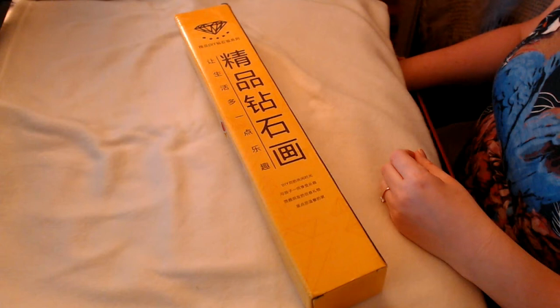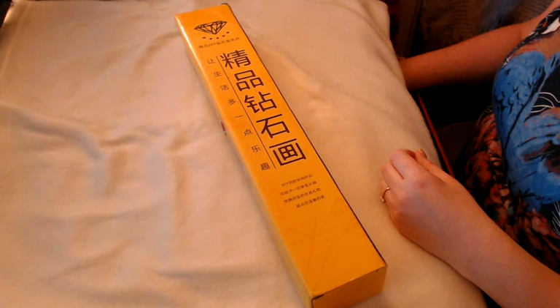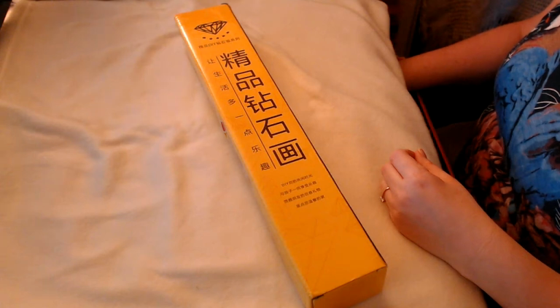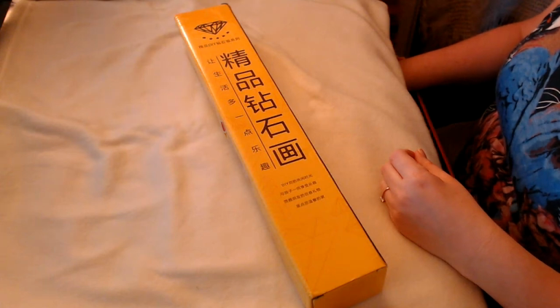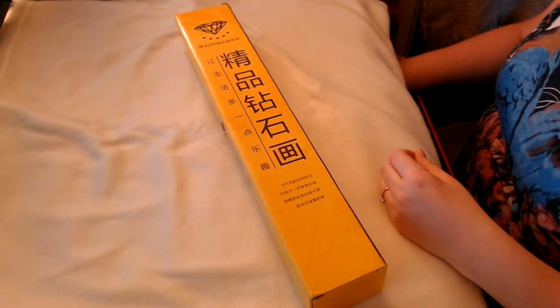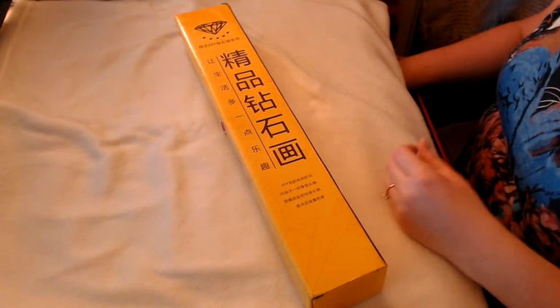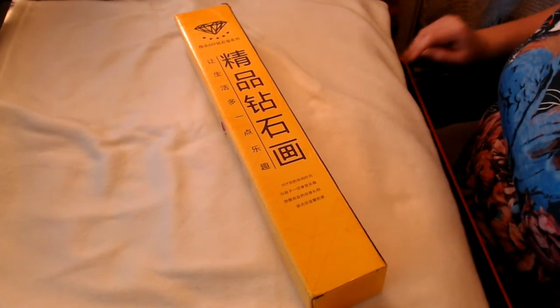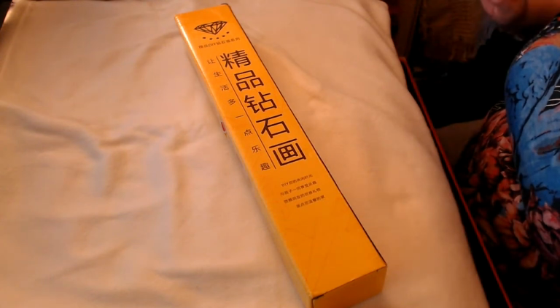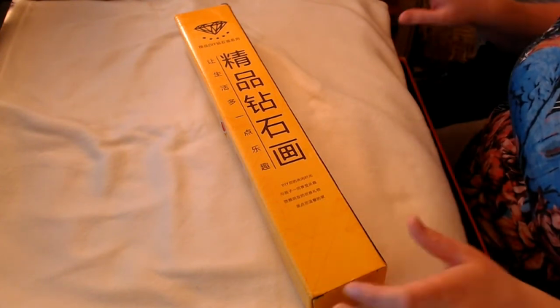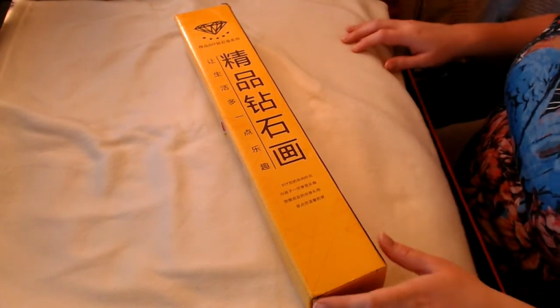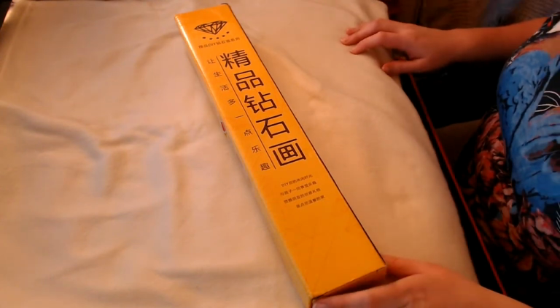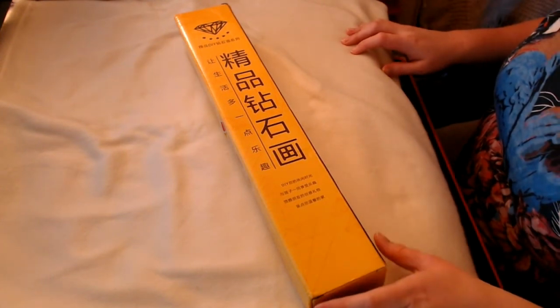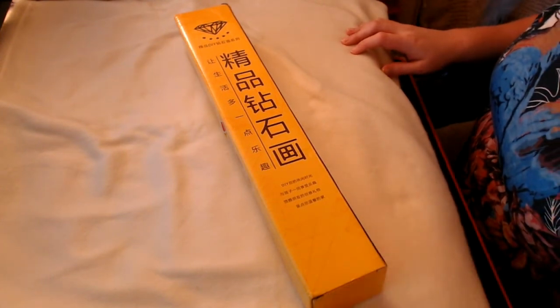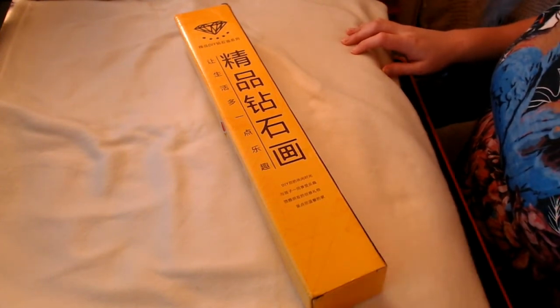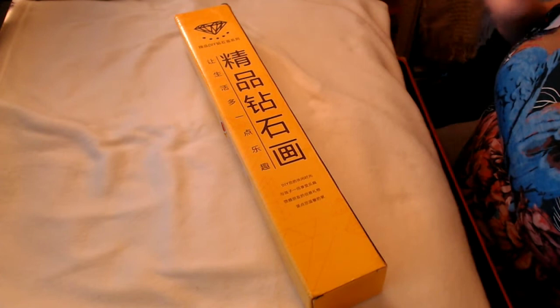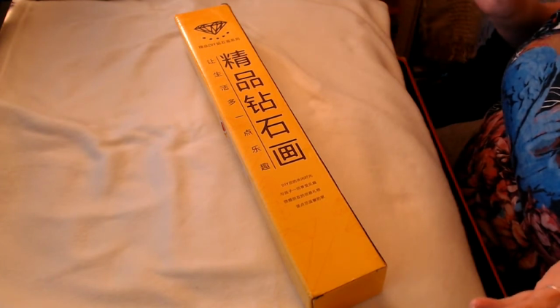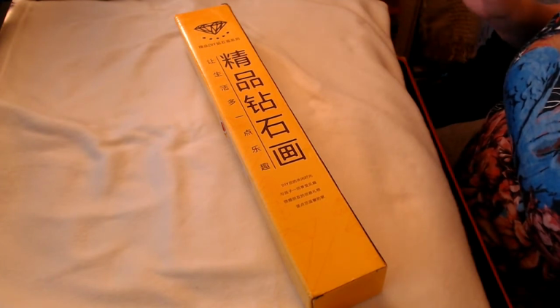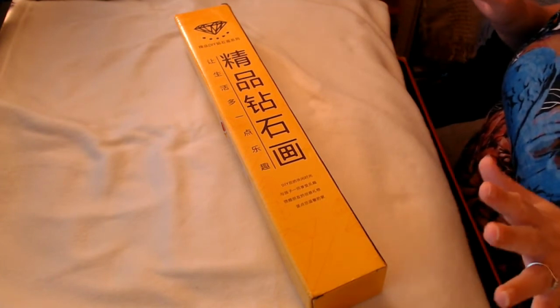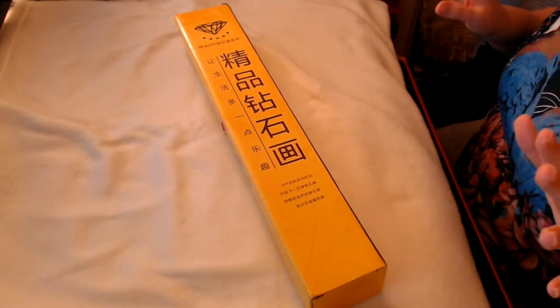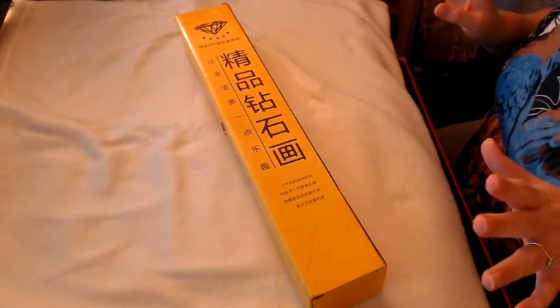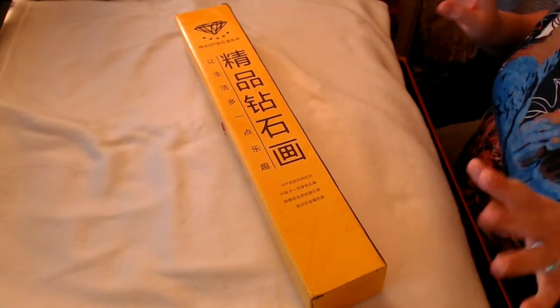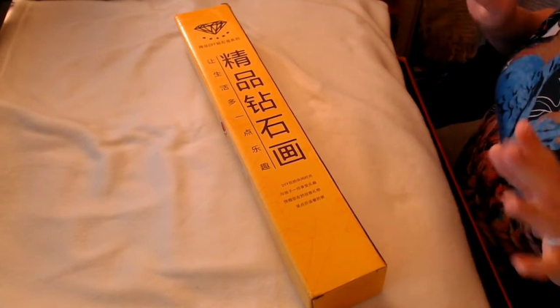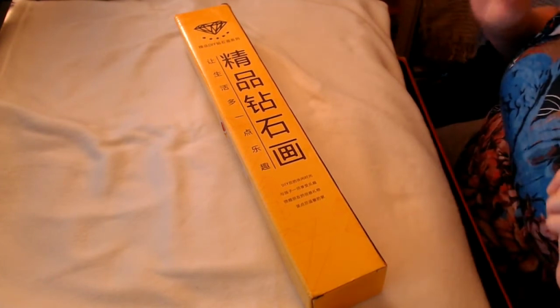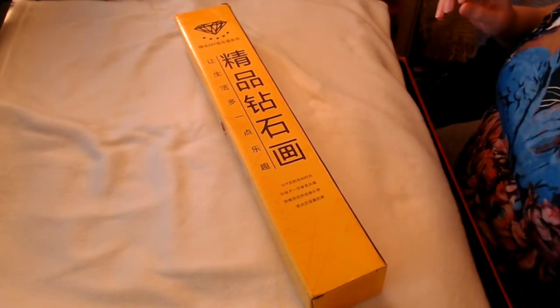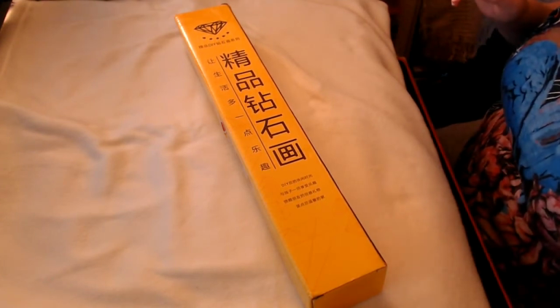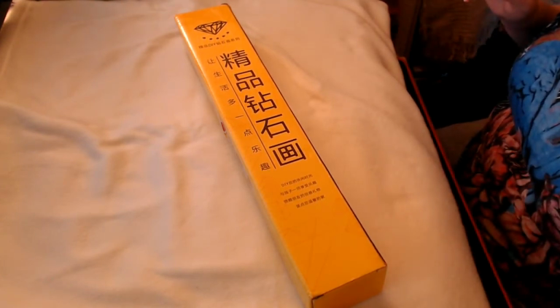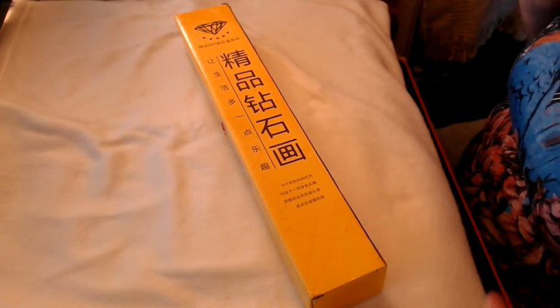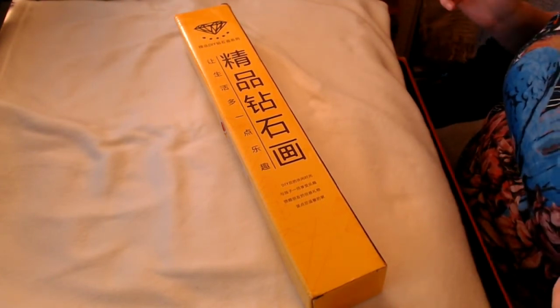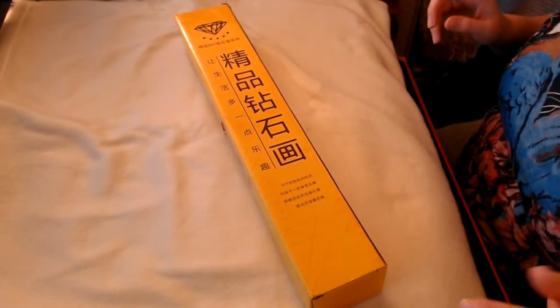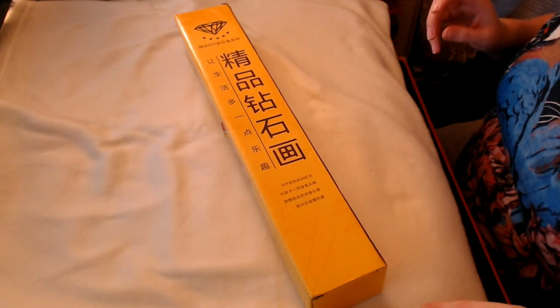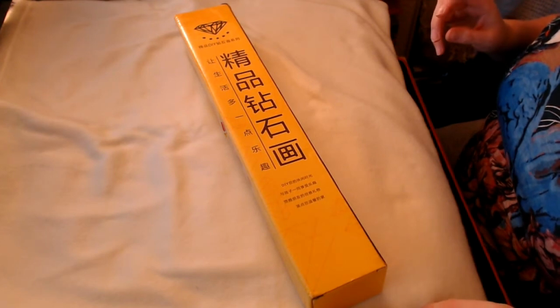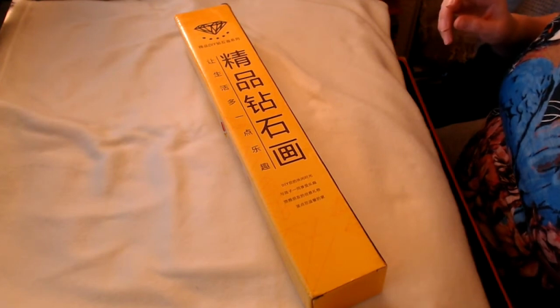Hey there, everybody. Welcome back to Frutini's channel. Today, slightly better-ish setup. Not perfect, but we're getting there slowly. Work in progress.